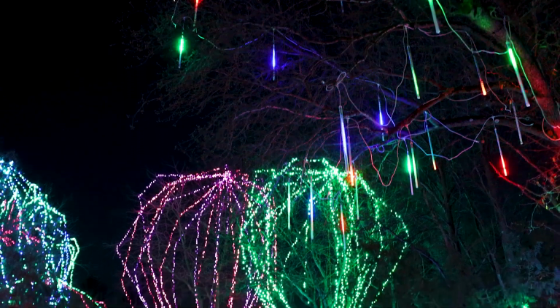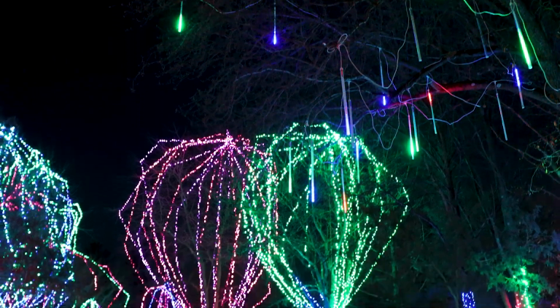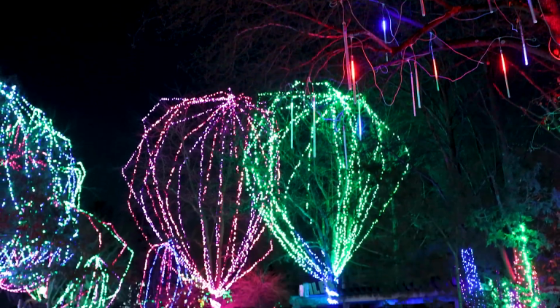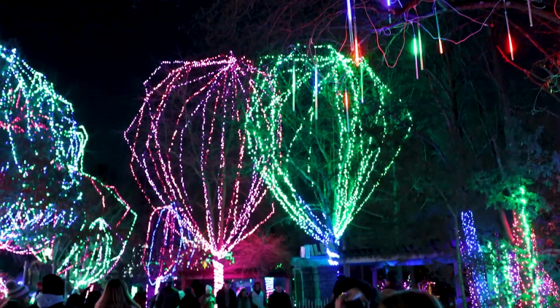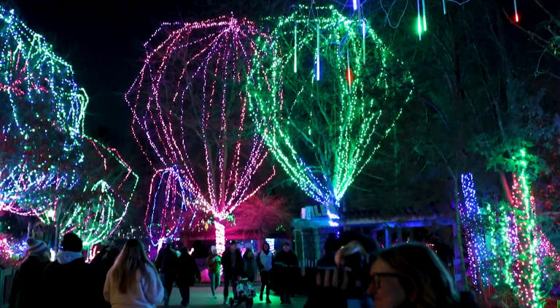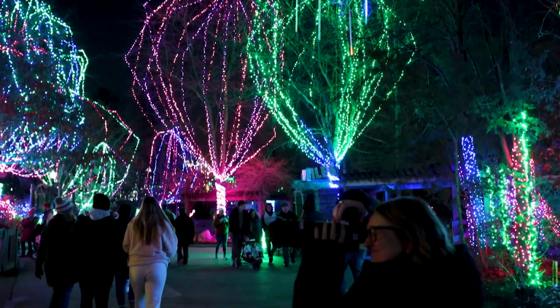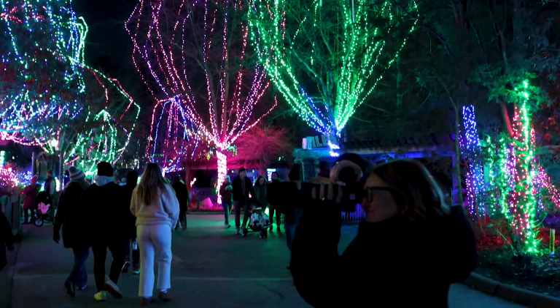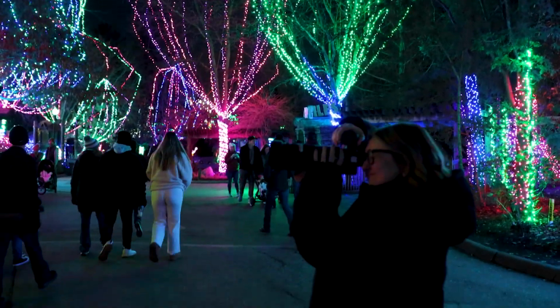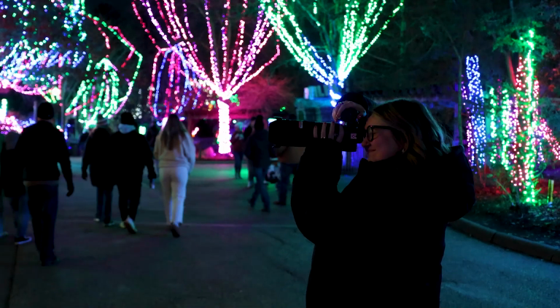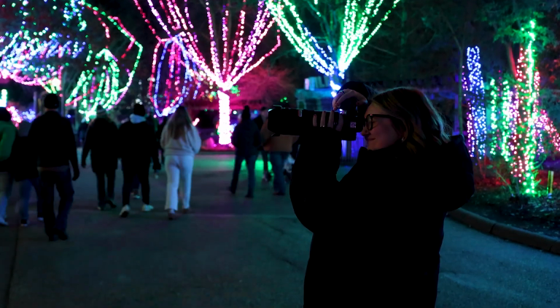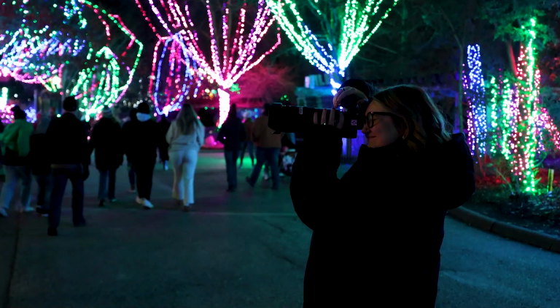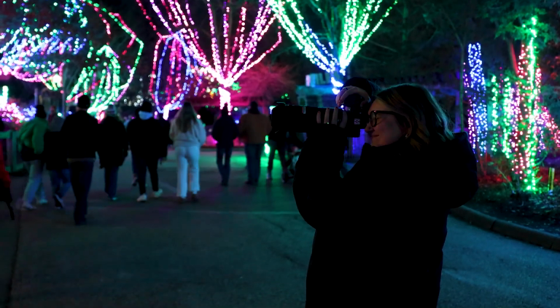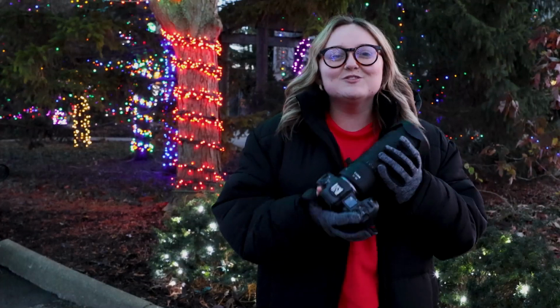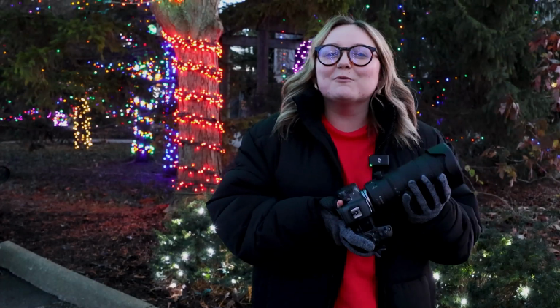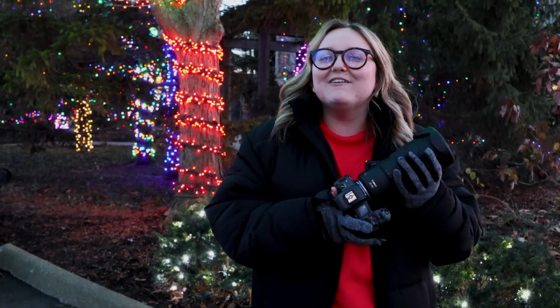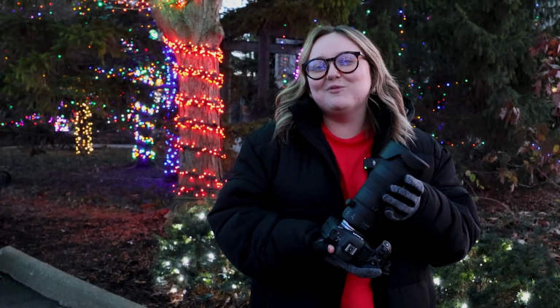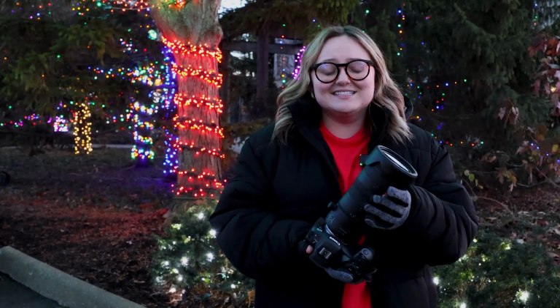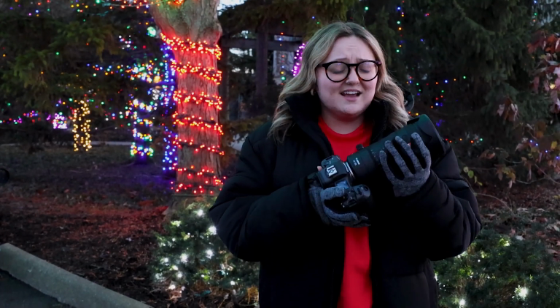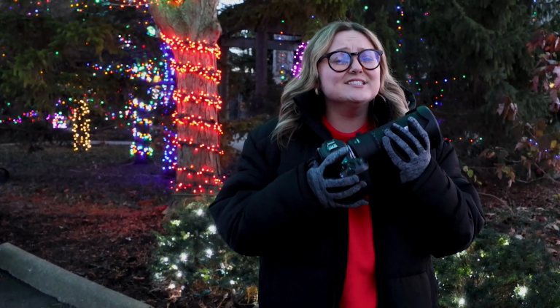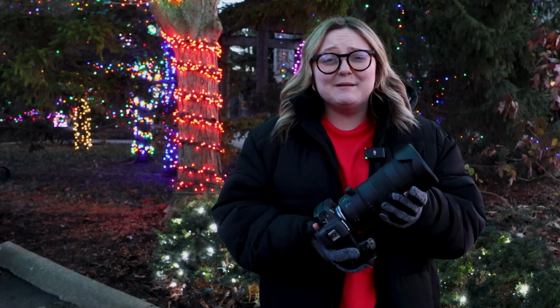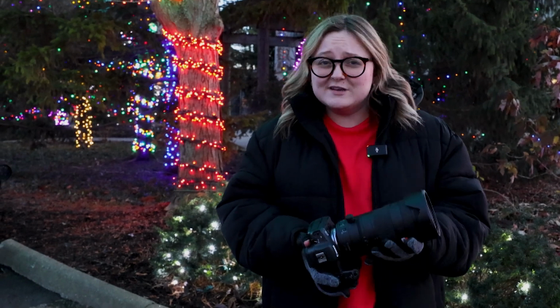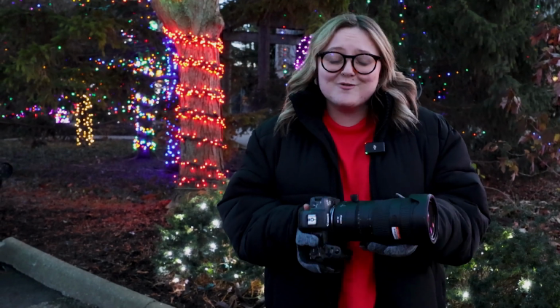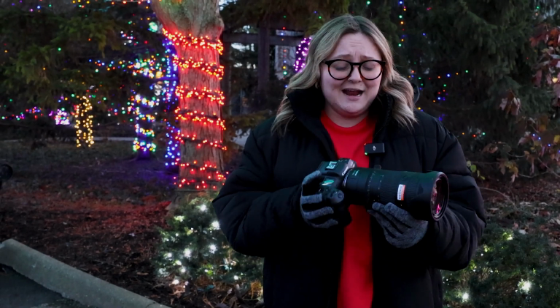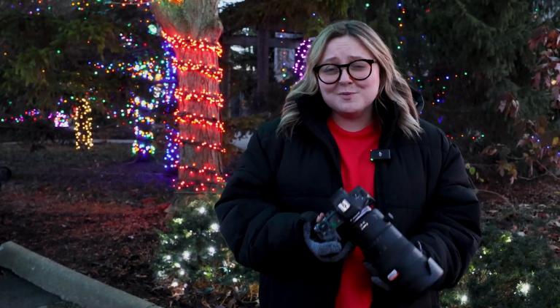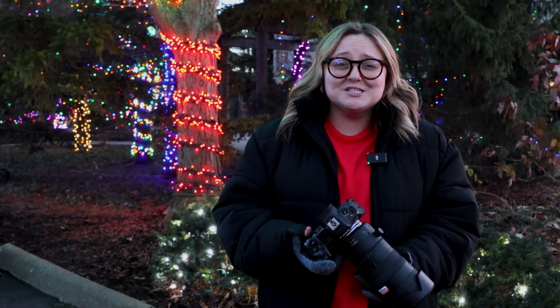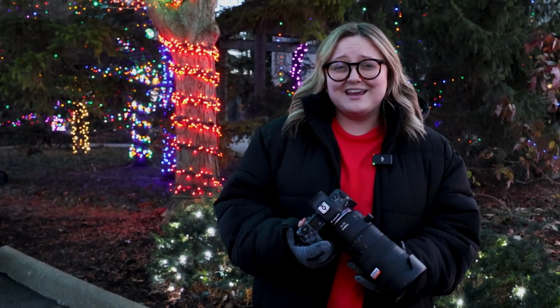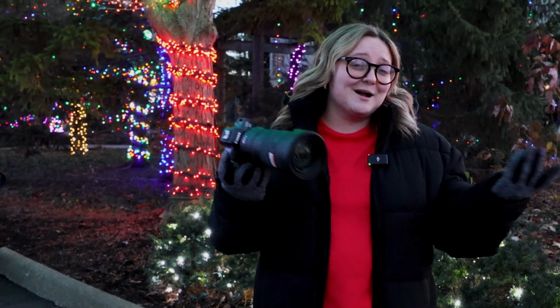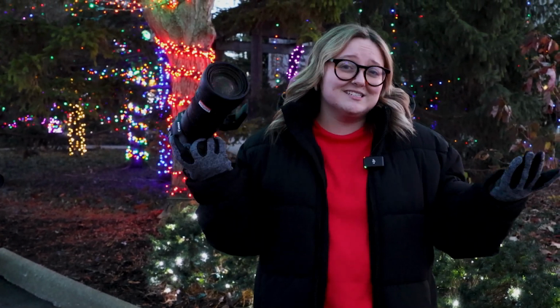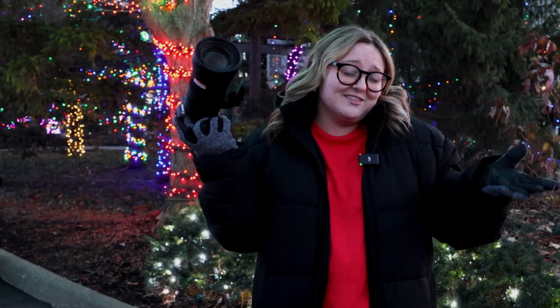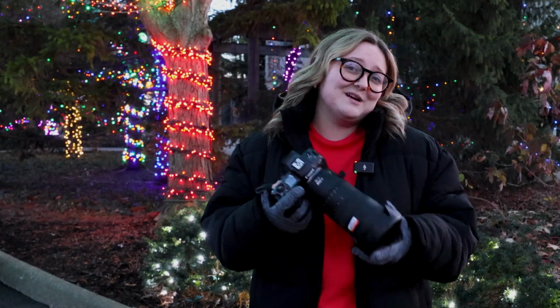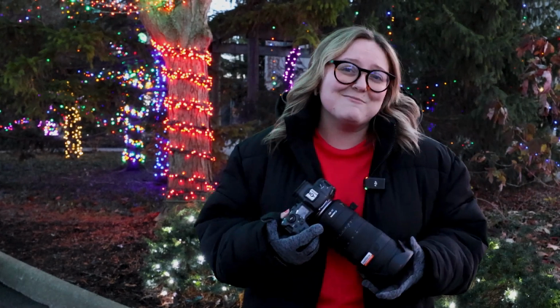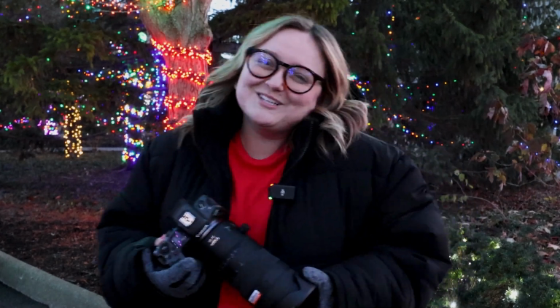Hey guys, it's Liz from Midwest Photo and today I'm here at the Columbus Zoo. With me I have the brand new Canon RF 24-105 f2.8 lens. This lens just came out a couple weeks ago and I'm super excited to bring it here and get a couple shots so we can look at them just right out of the camera. Let's go!